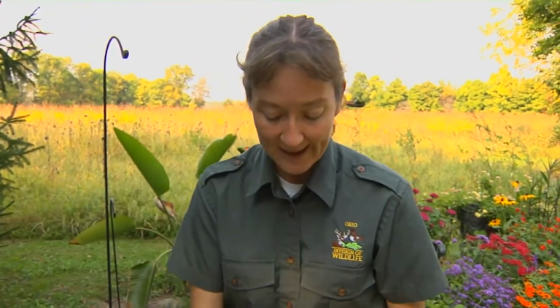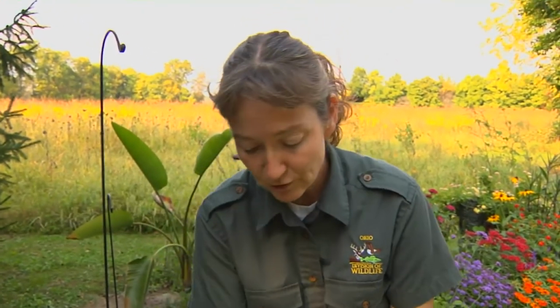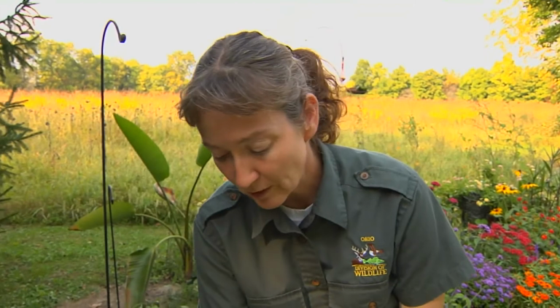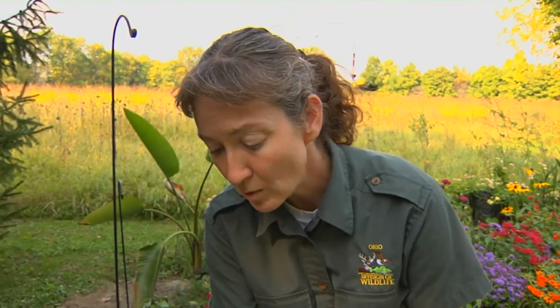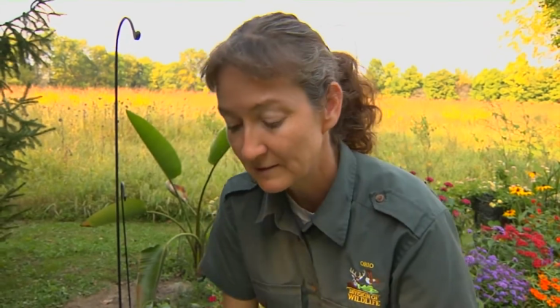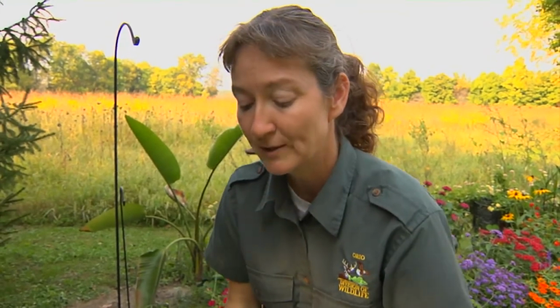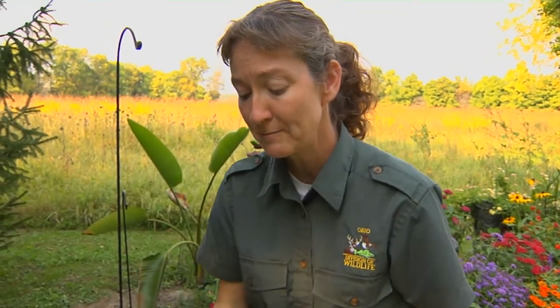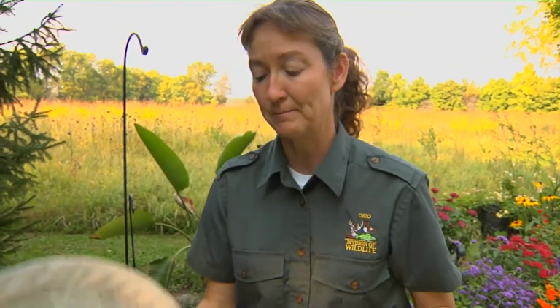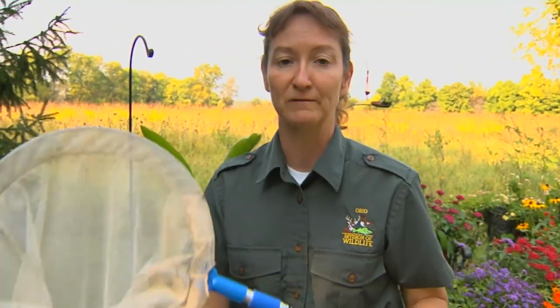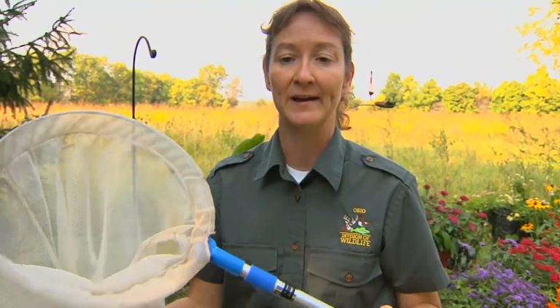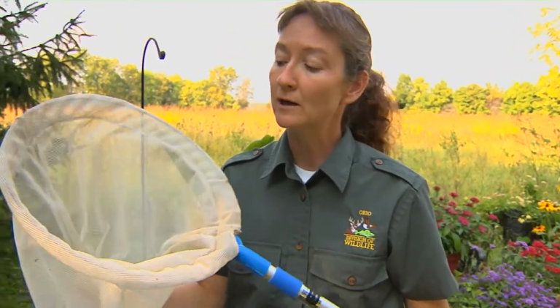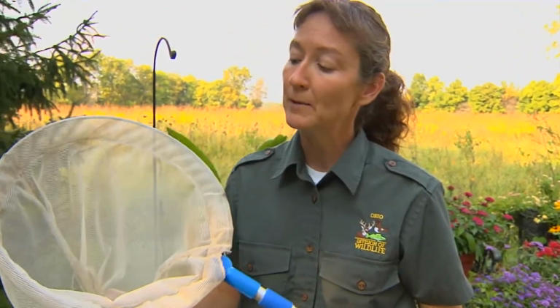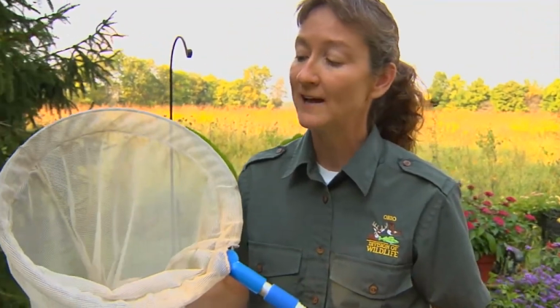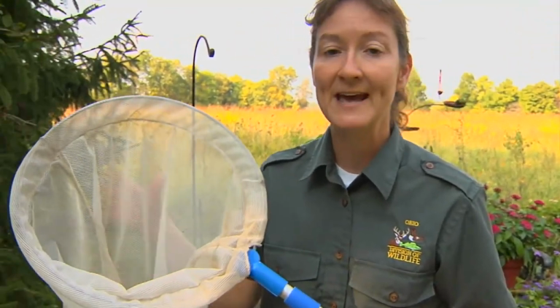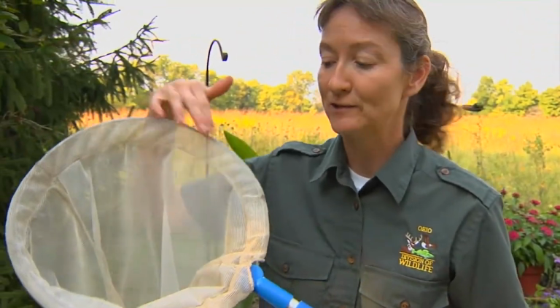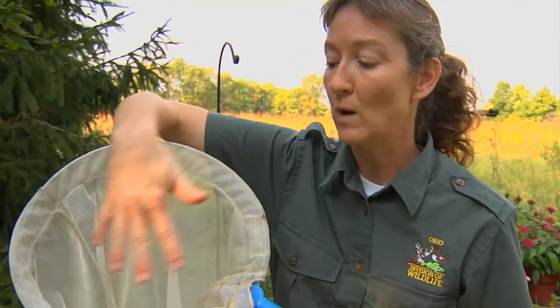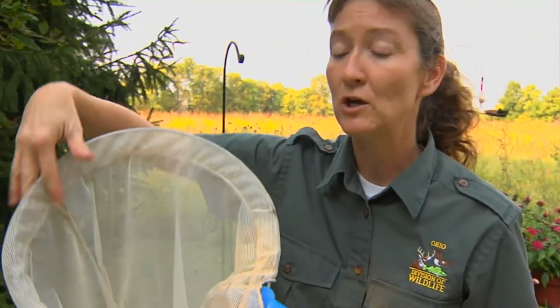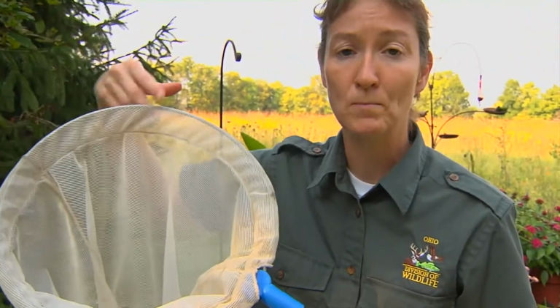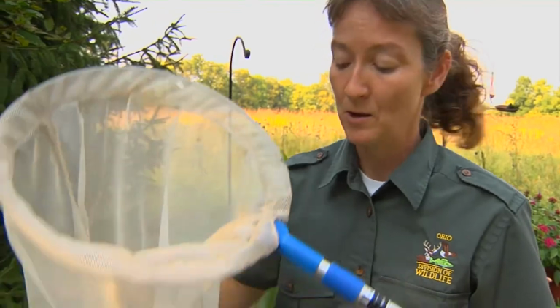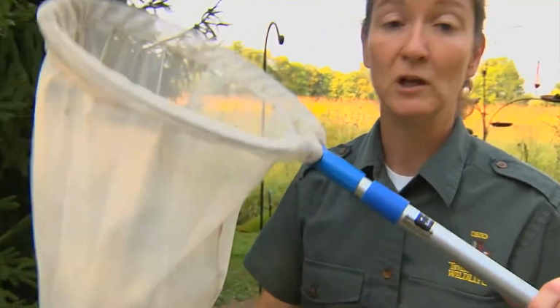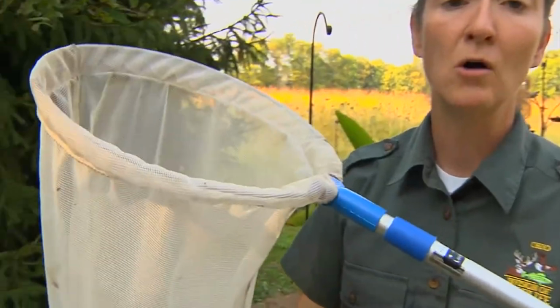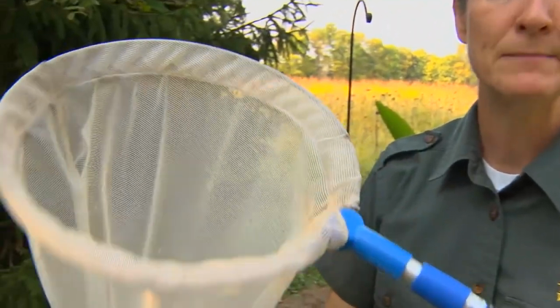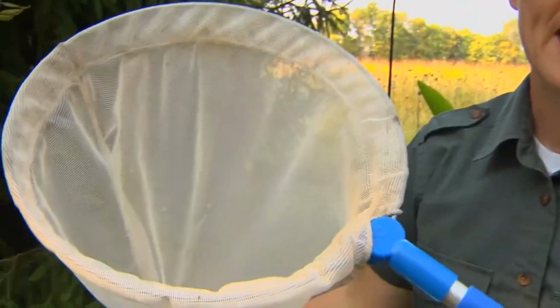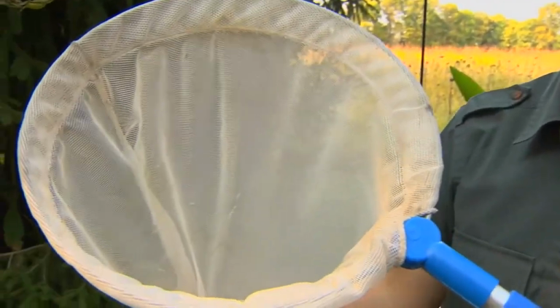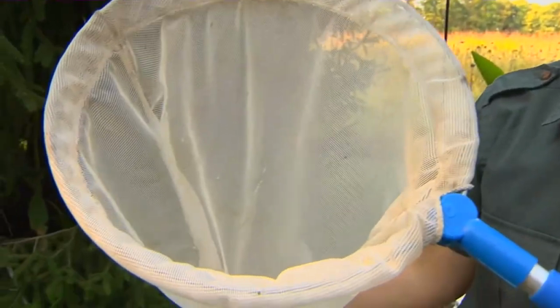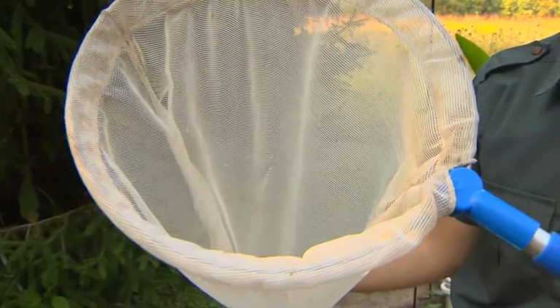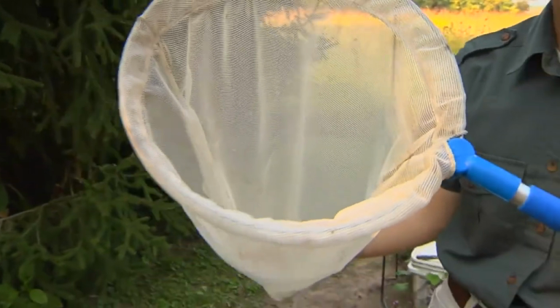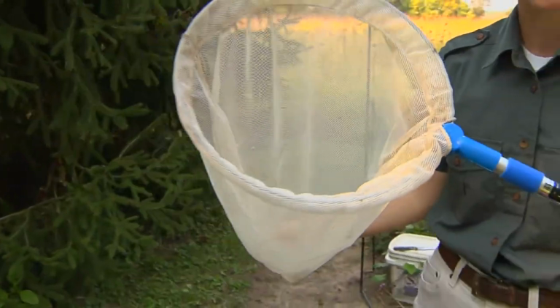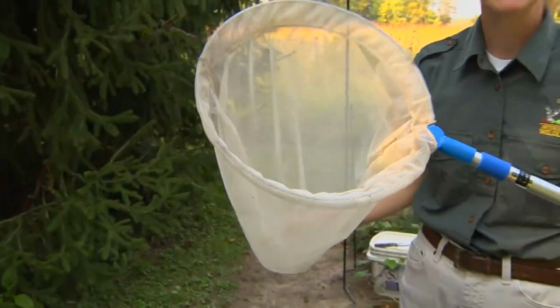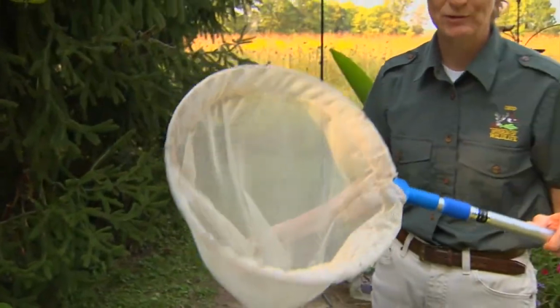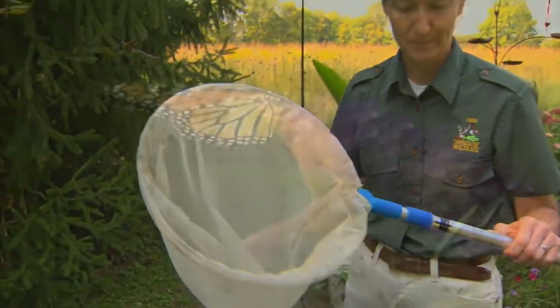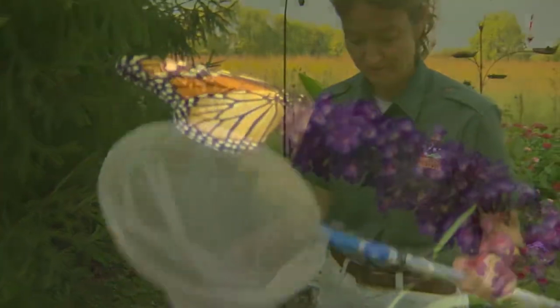And you can always consider capturing a butterfly. A good butterfly net has a wide hoop with a long deep net to minimize damage when capturing a butterfly.